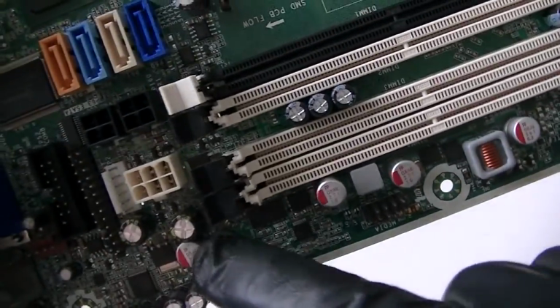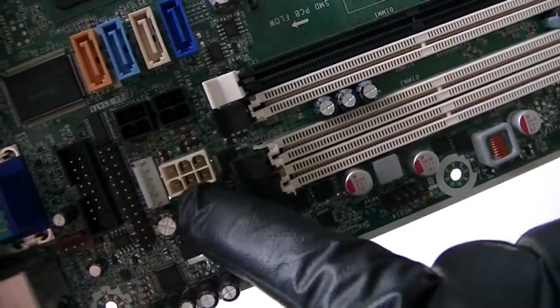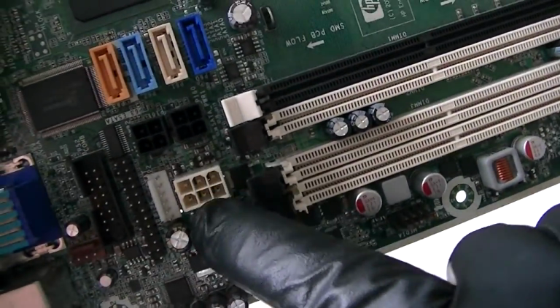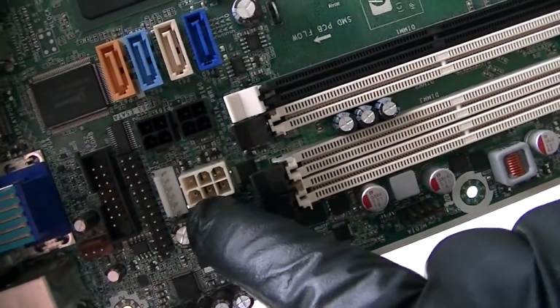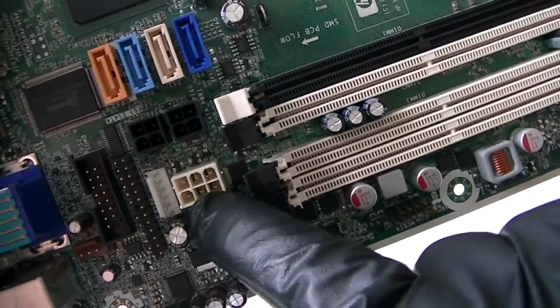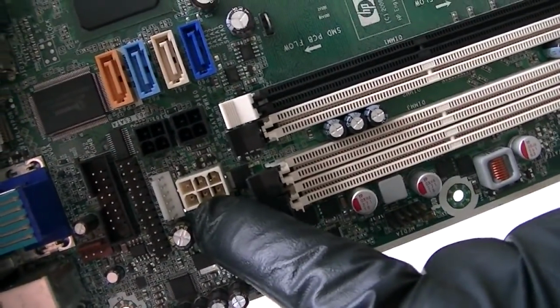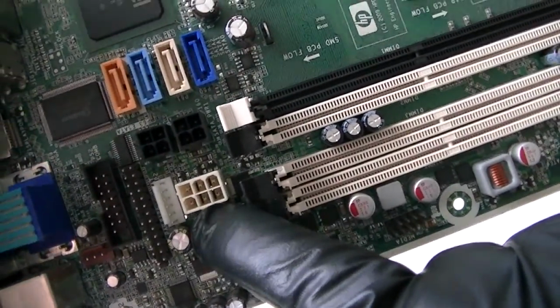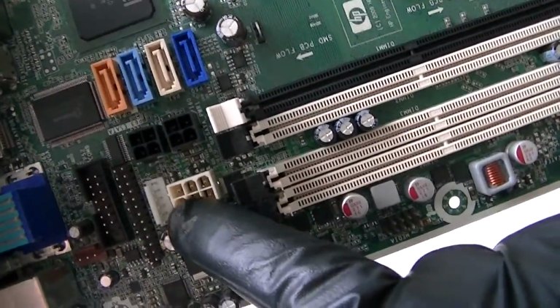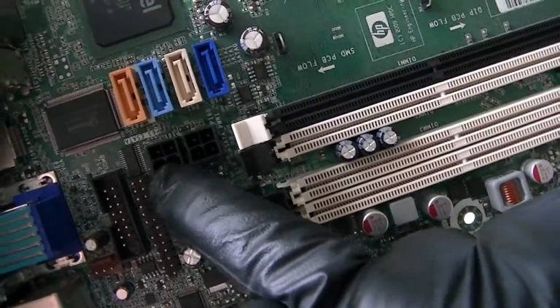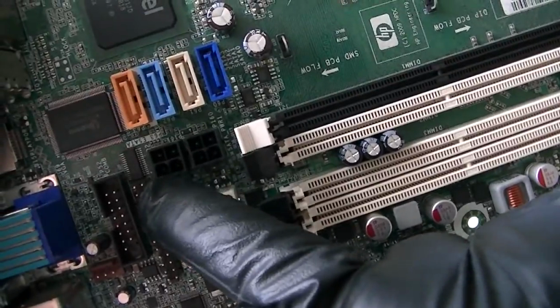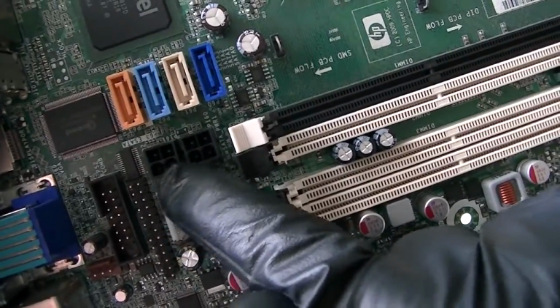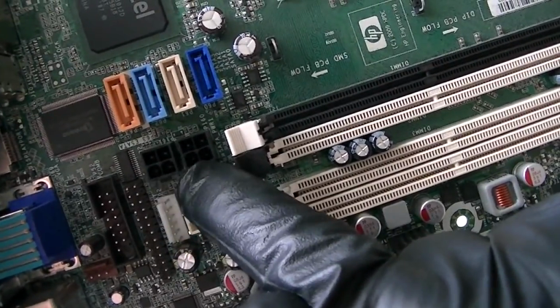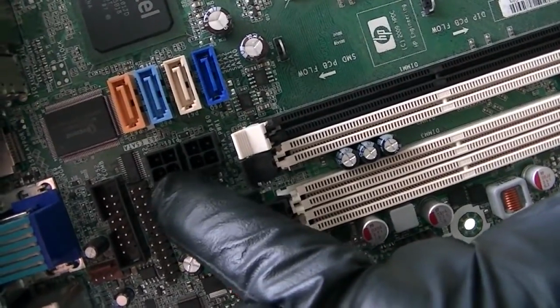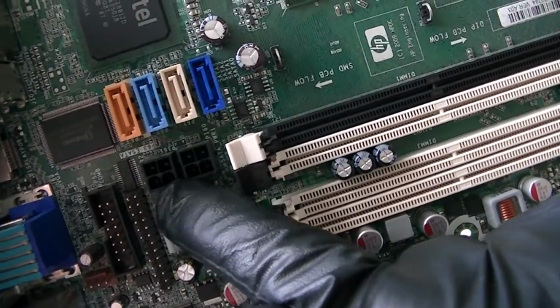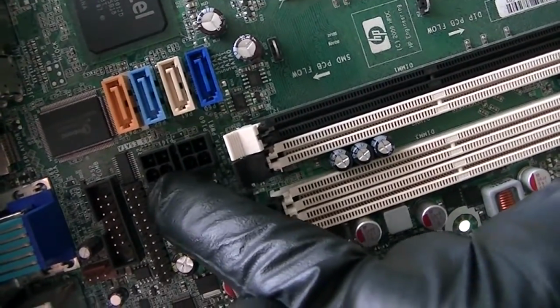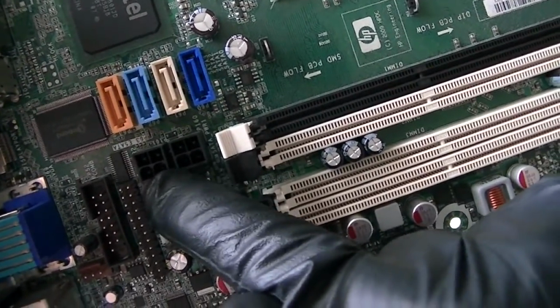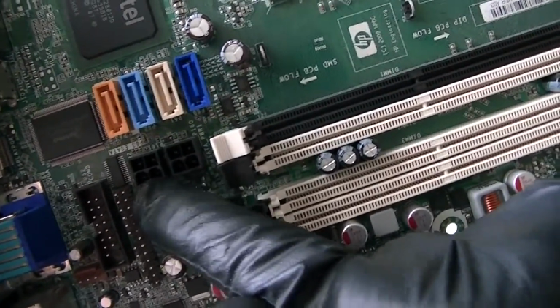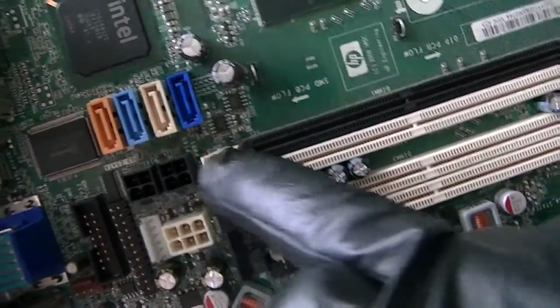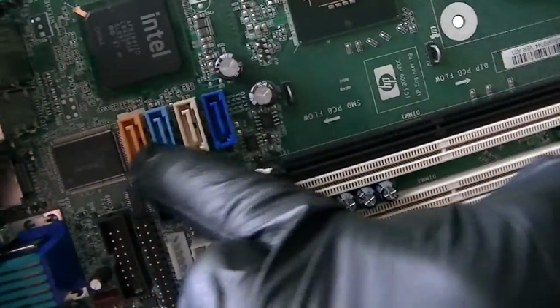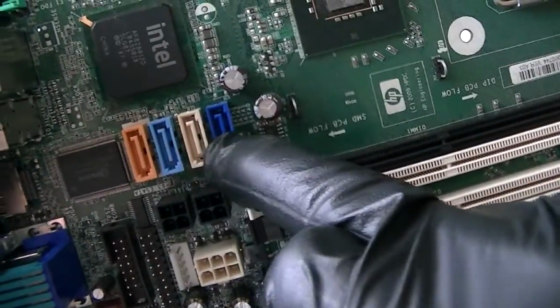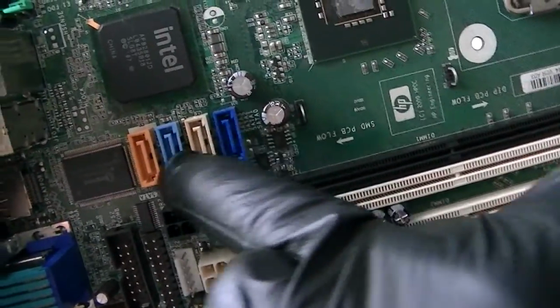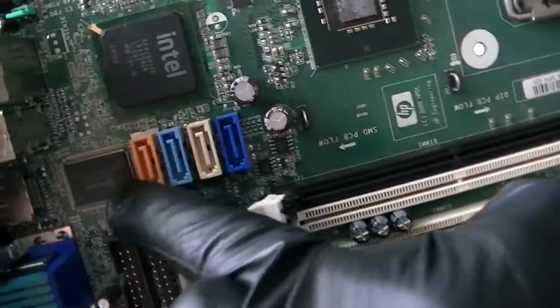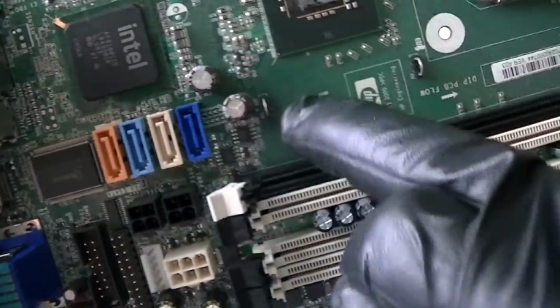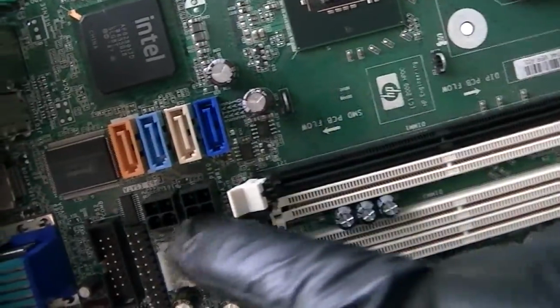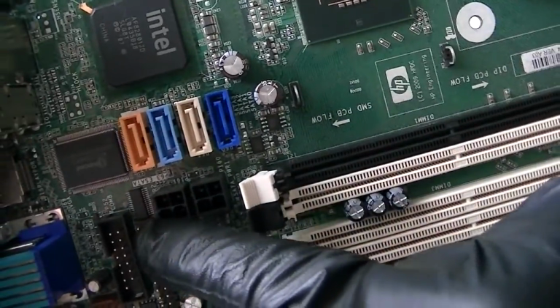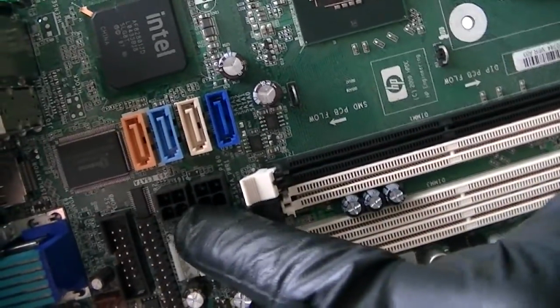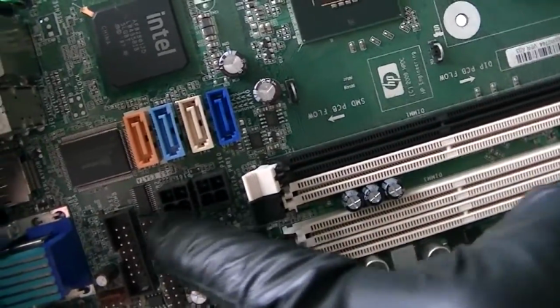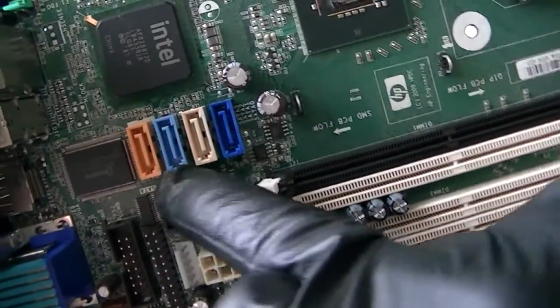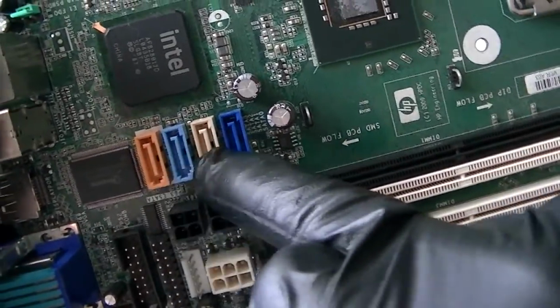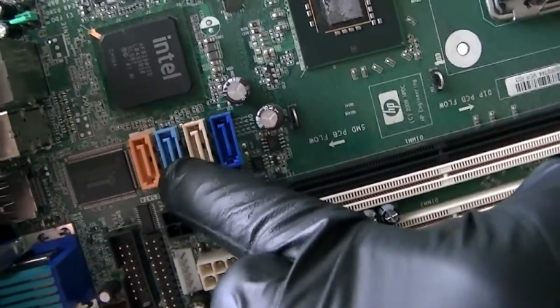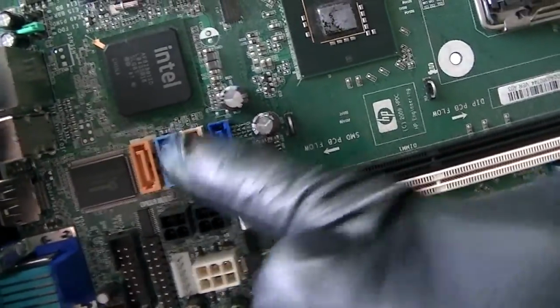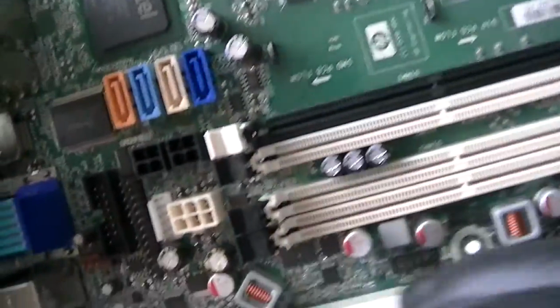Here's a 6-pin connector for the power. There are two SATA connectors right here for the power, and four SATA connectors right here as well.